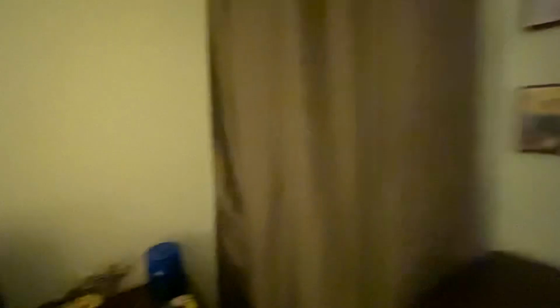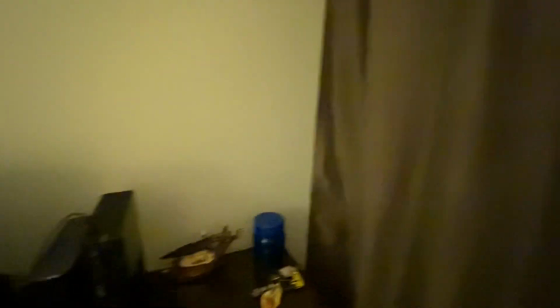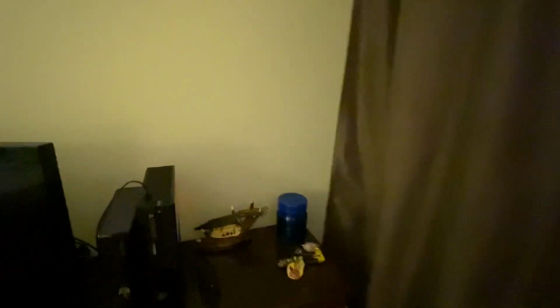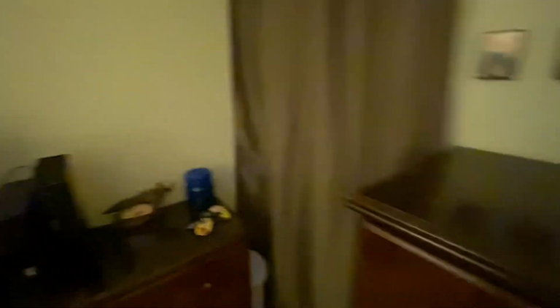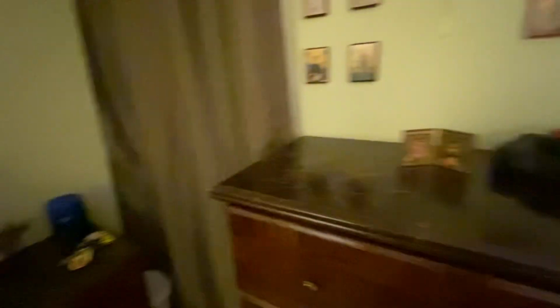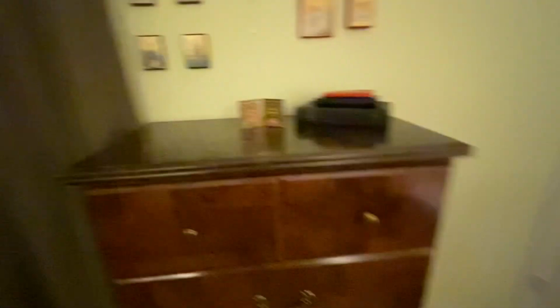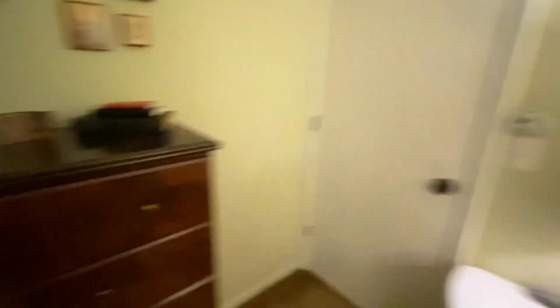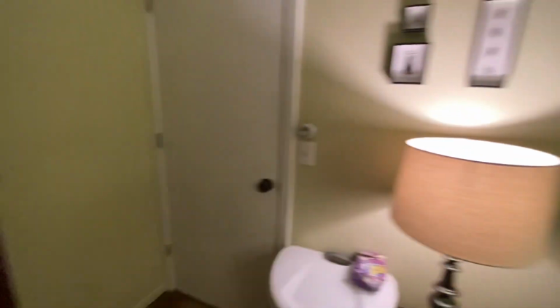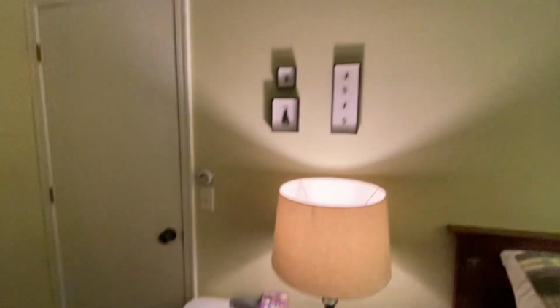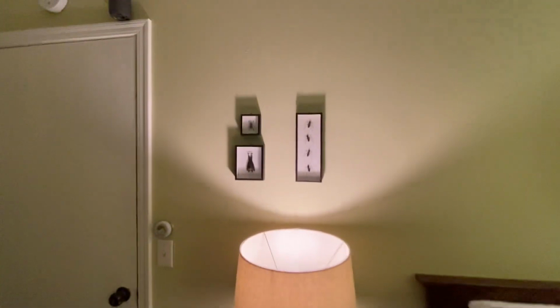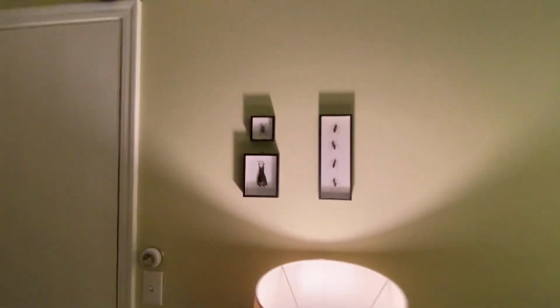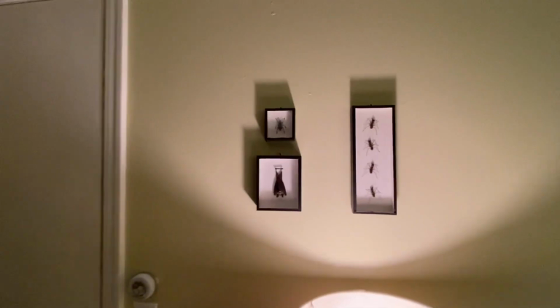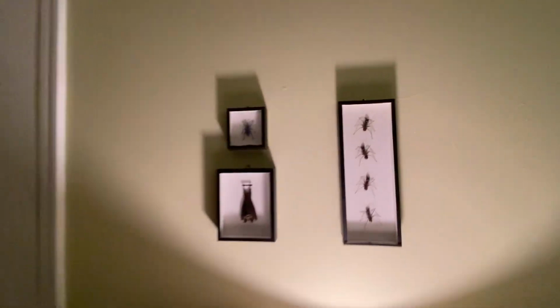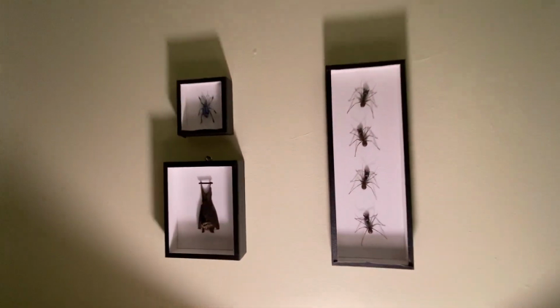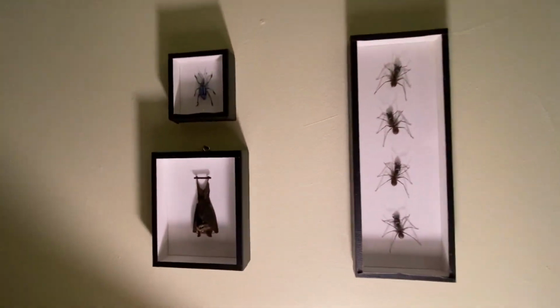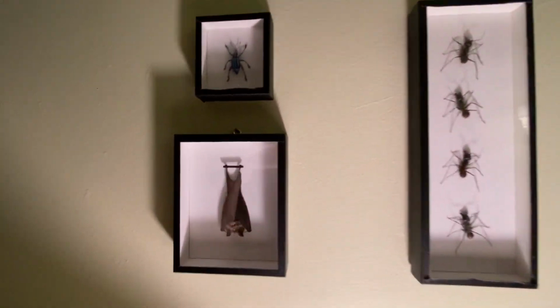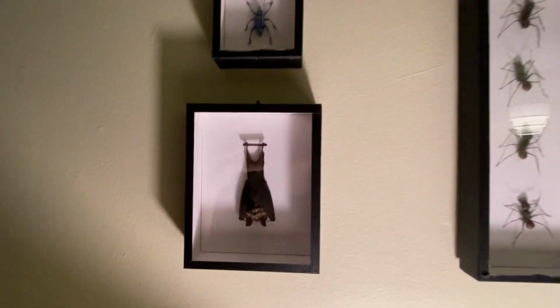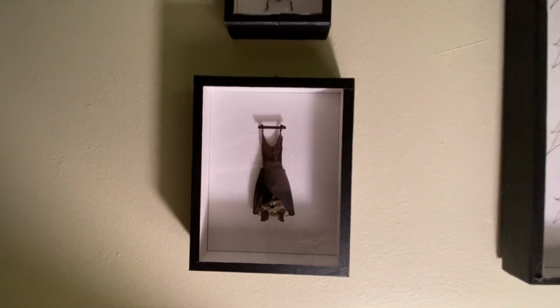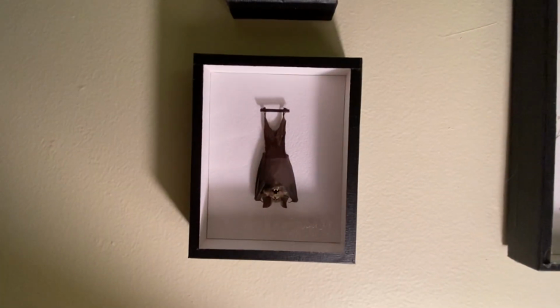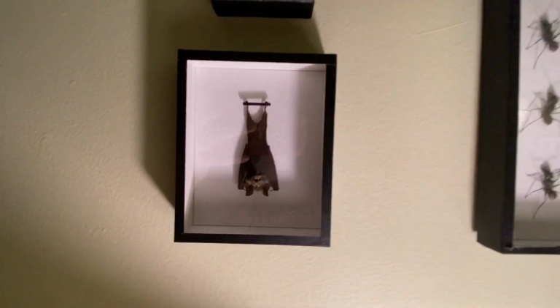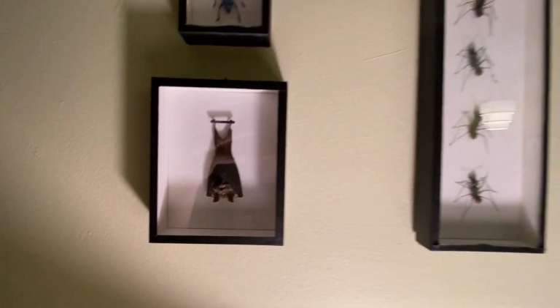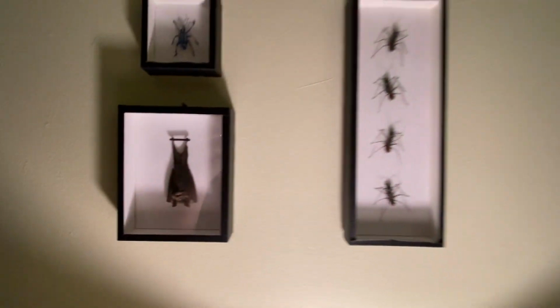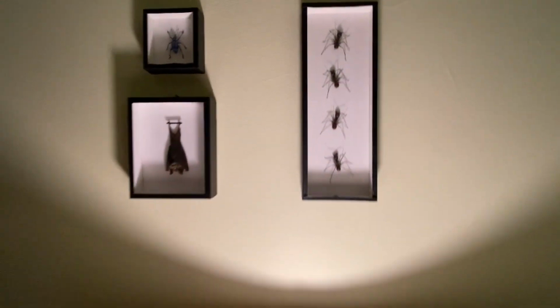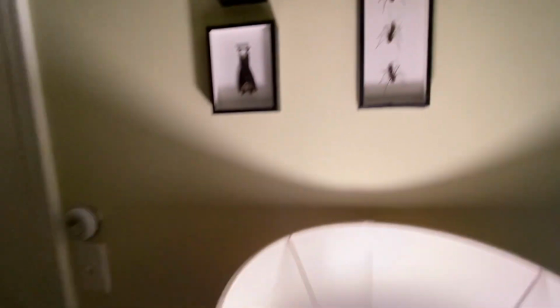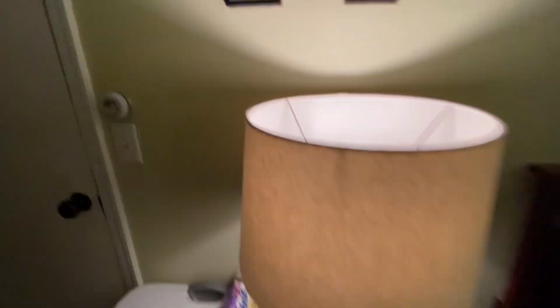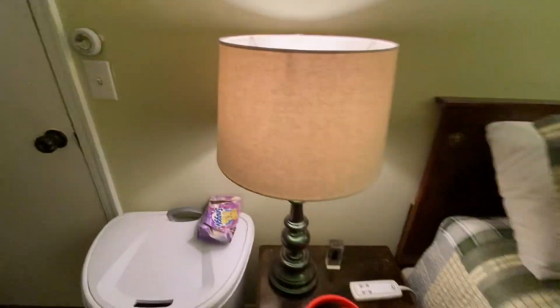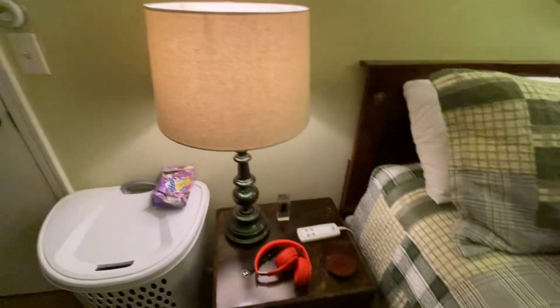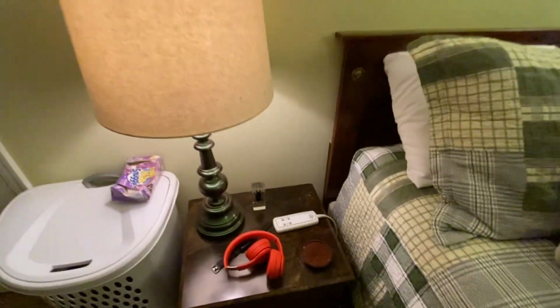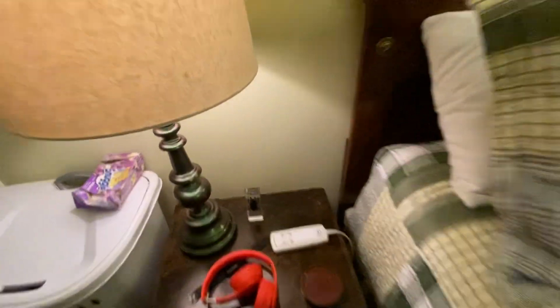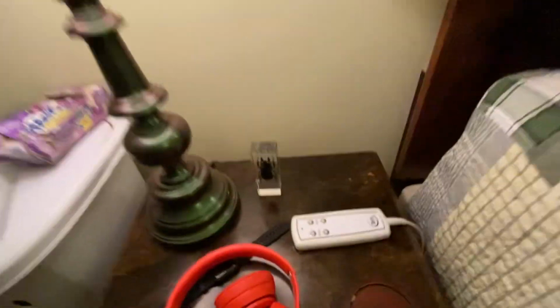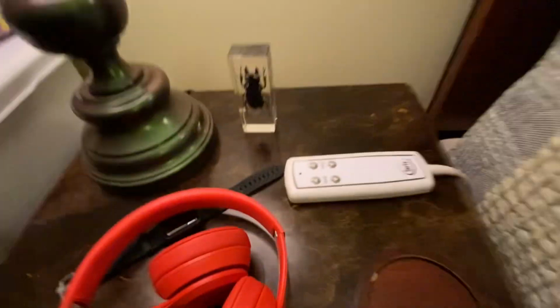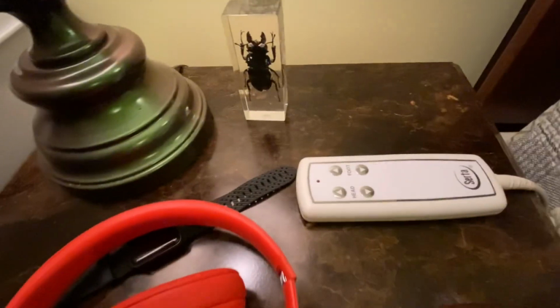And then come over here. We have bugs and a bat. So that's pretty neat. Got my beetle there.